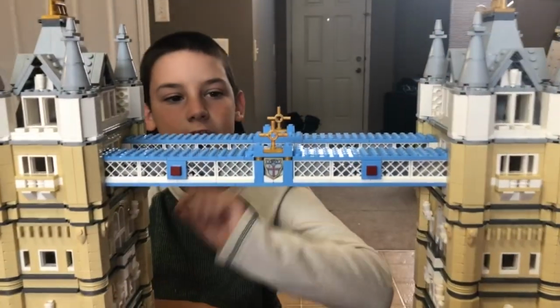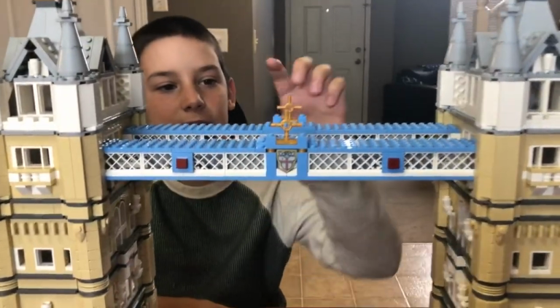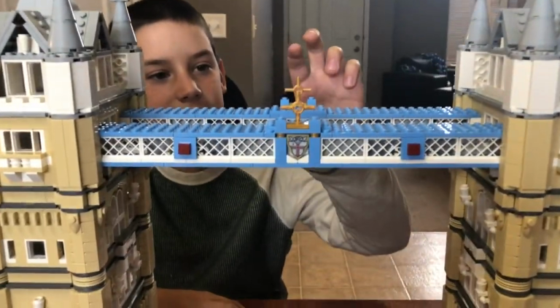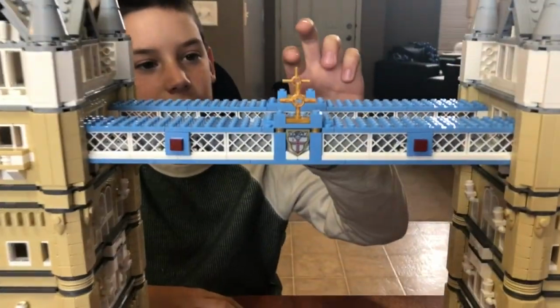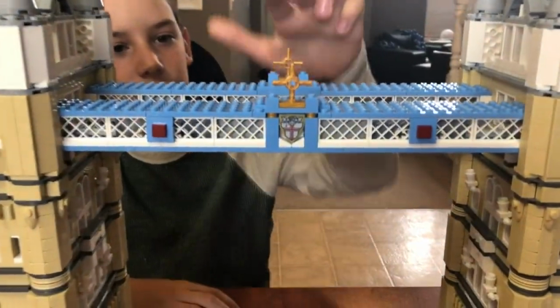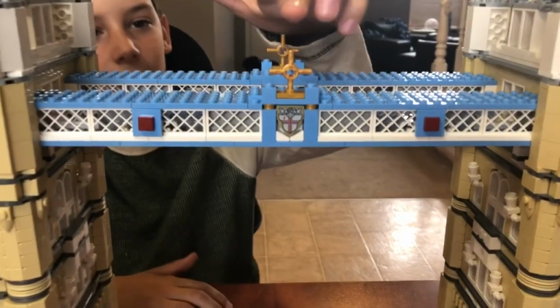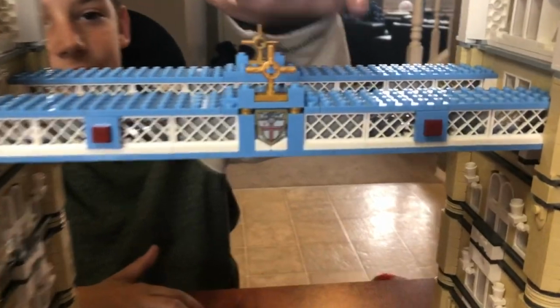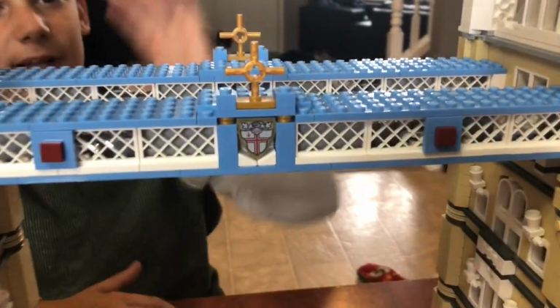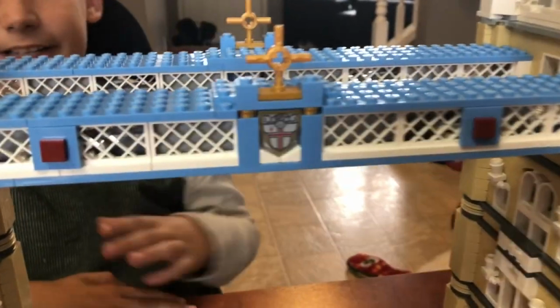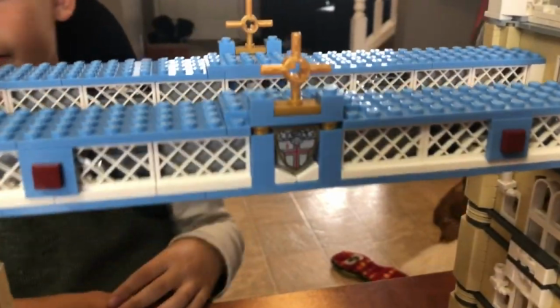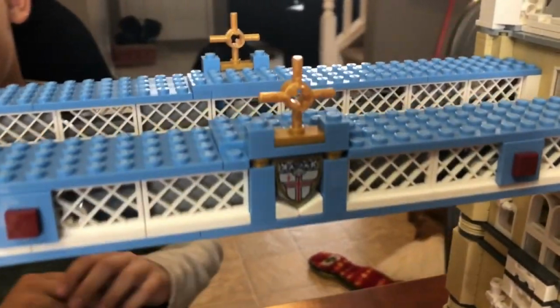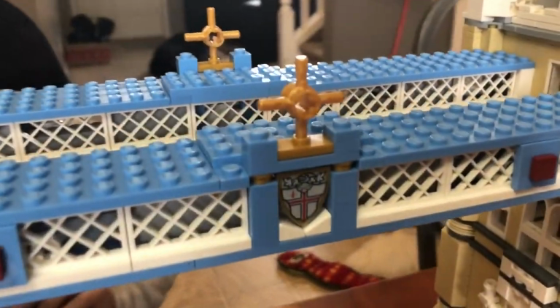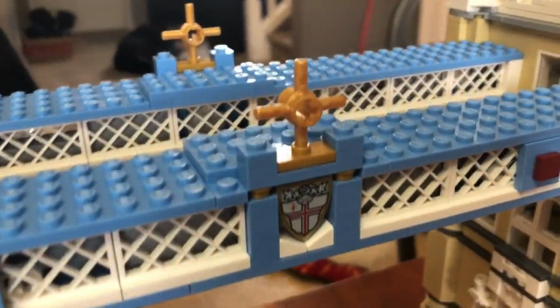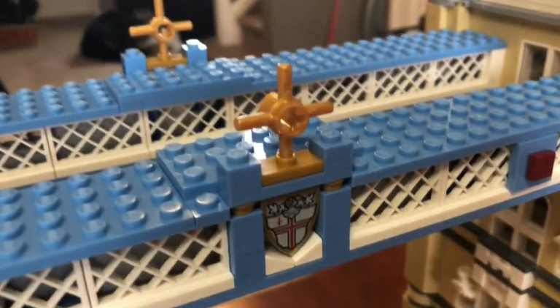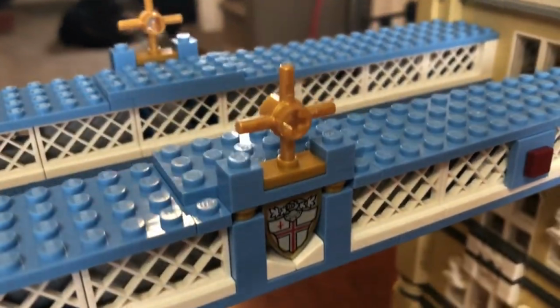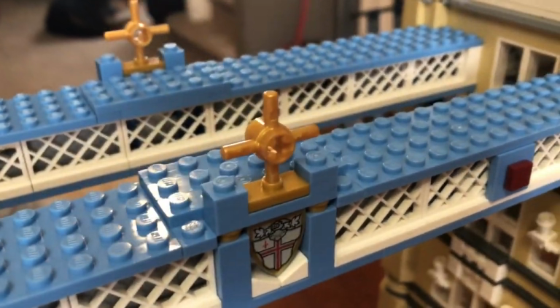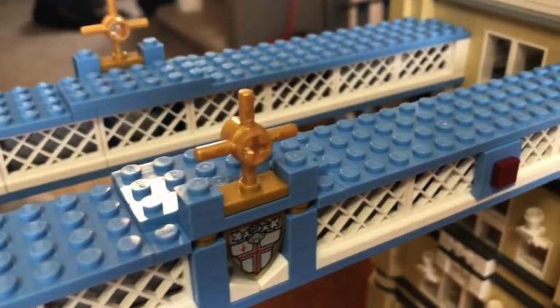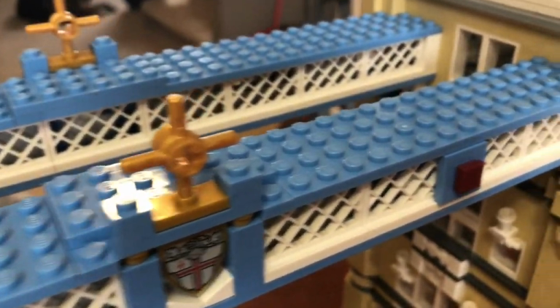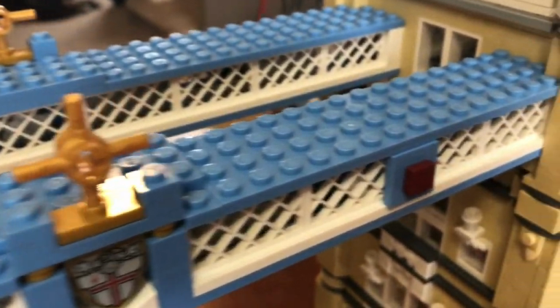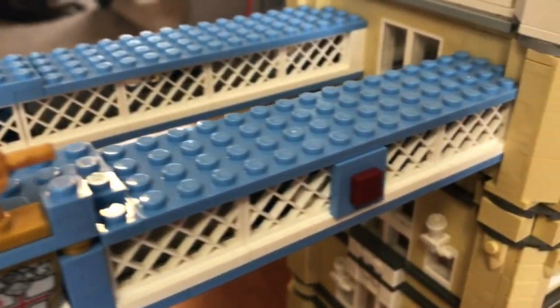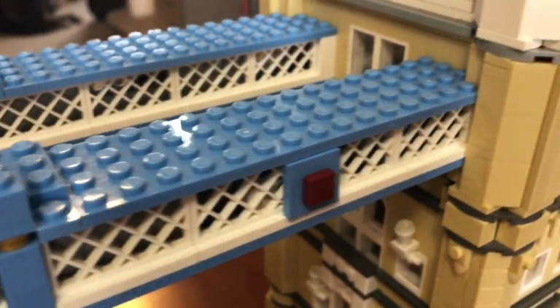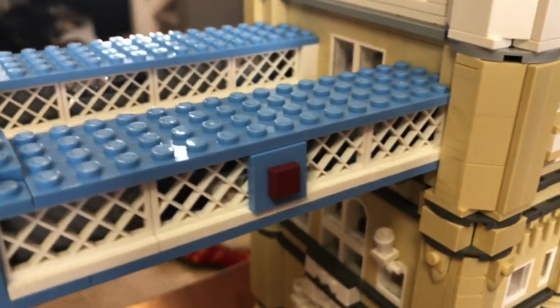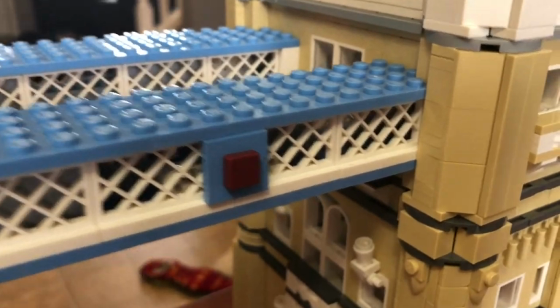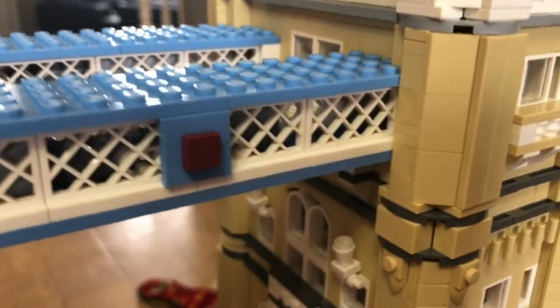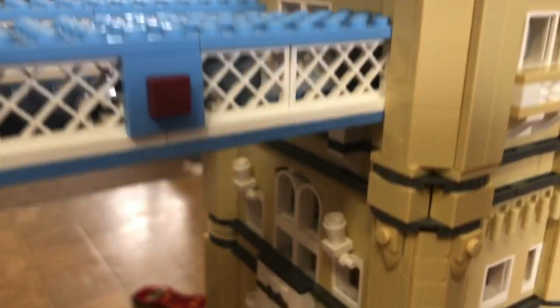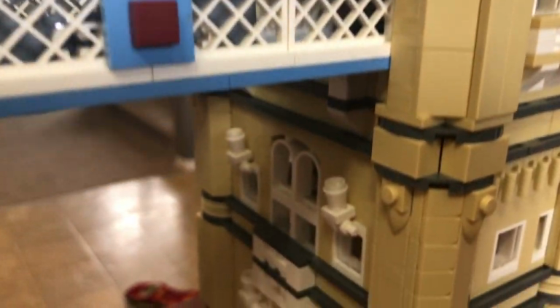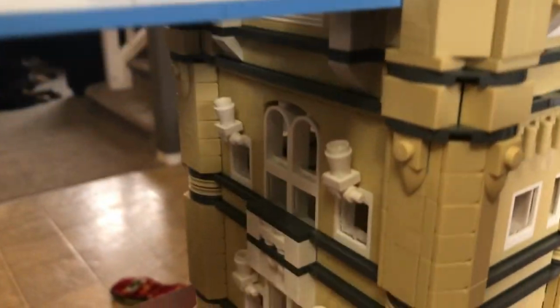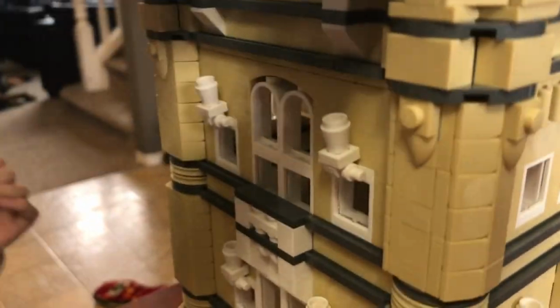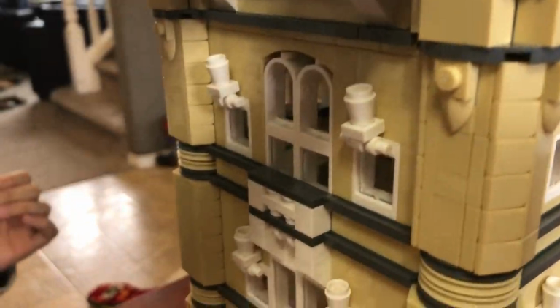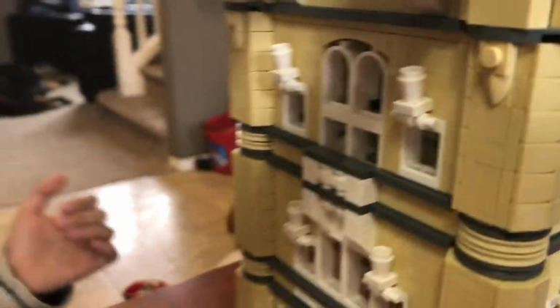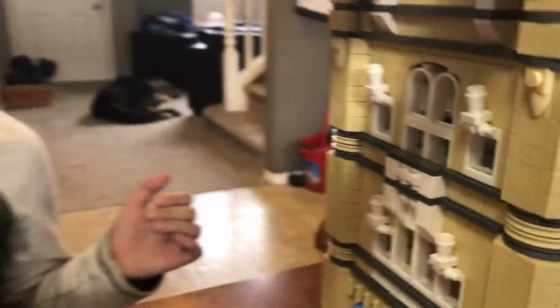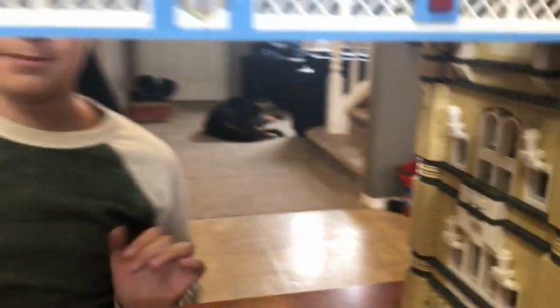We have little gold crosses as well — I like those. People get London Bridge and Tower Bridge confused. London Bridge is the one further down the River Thames.